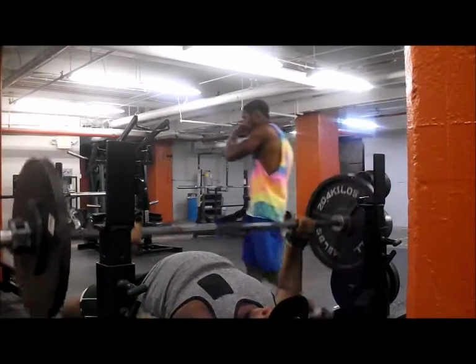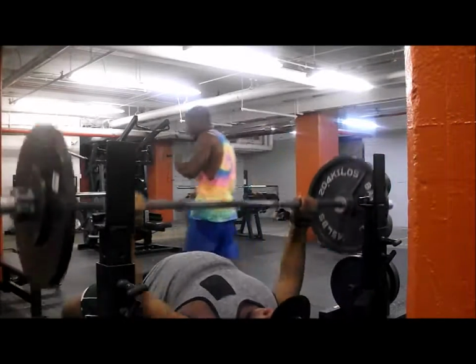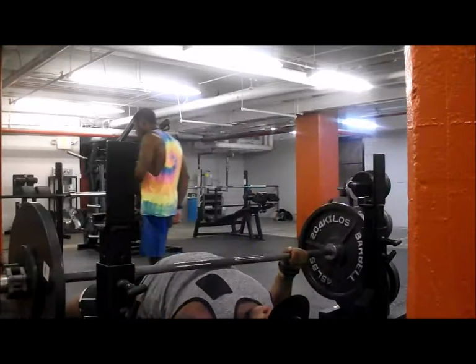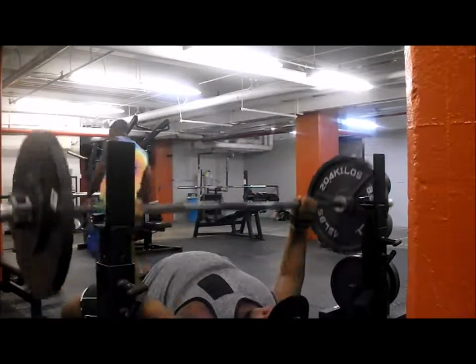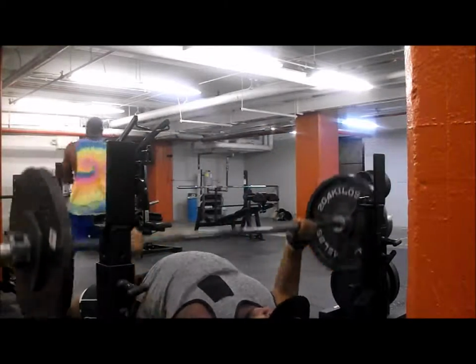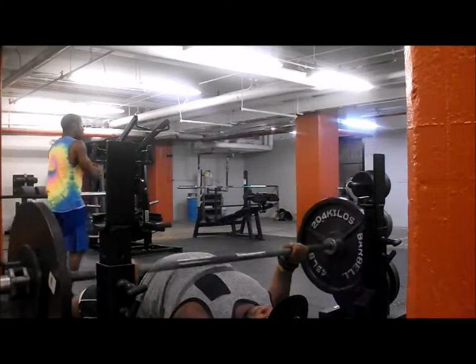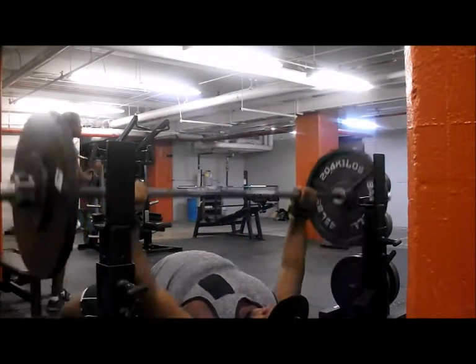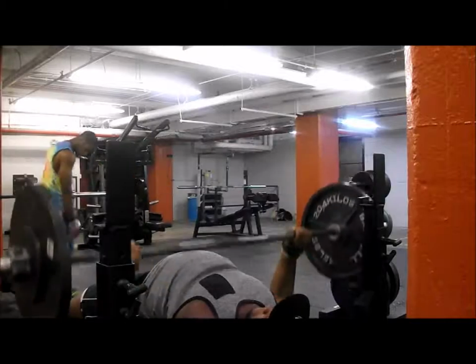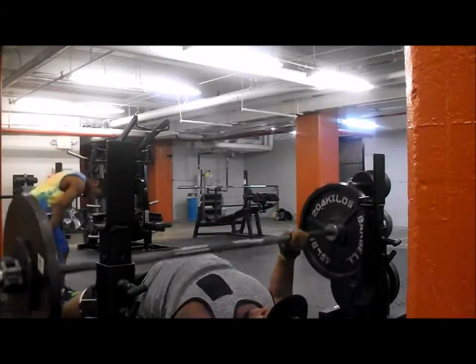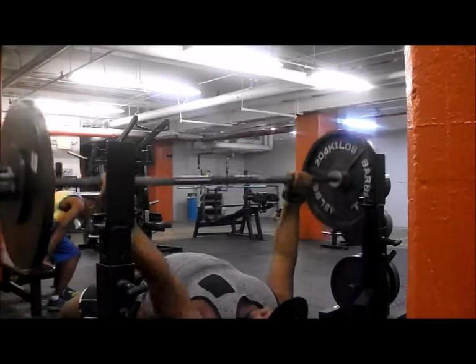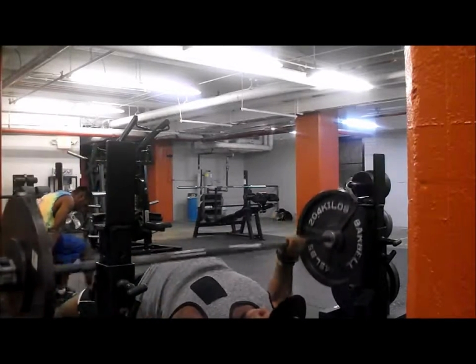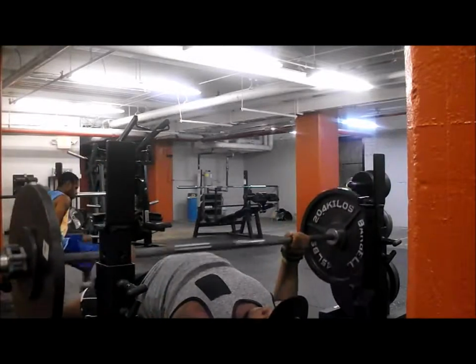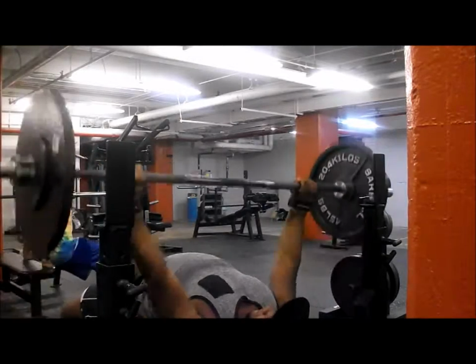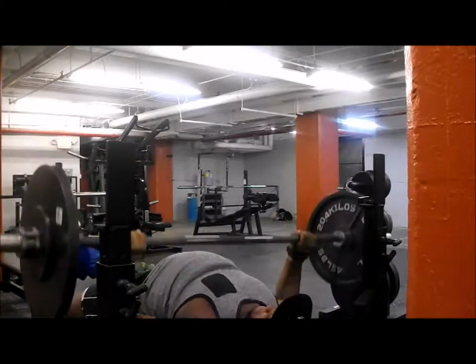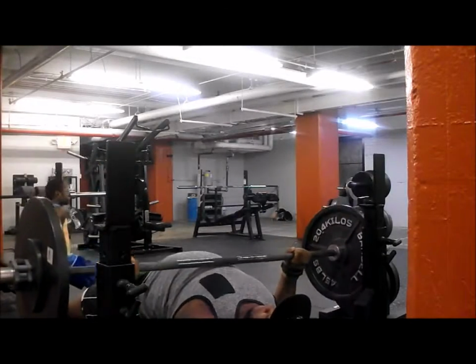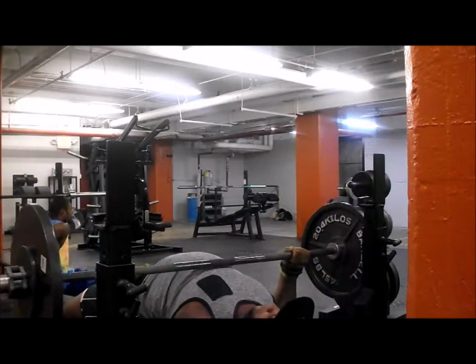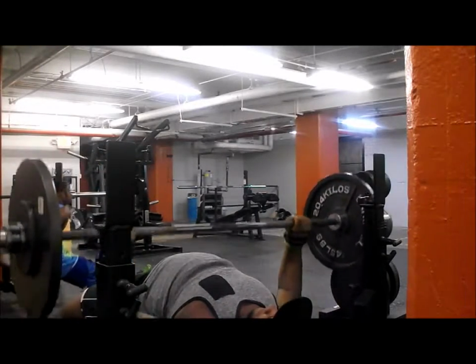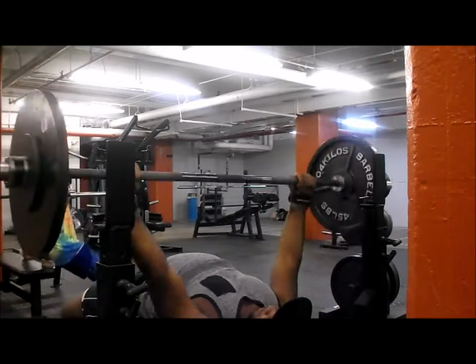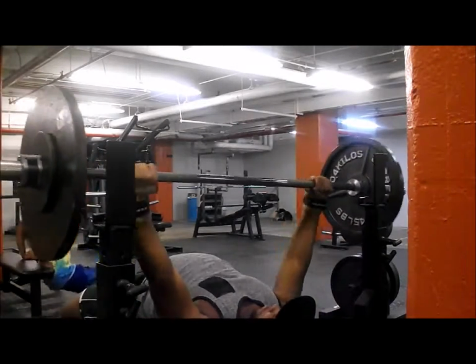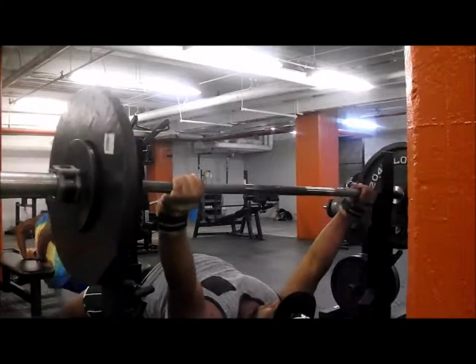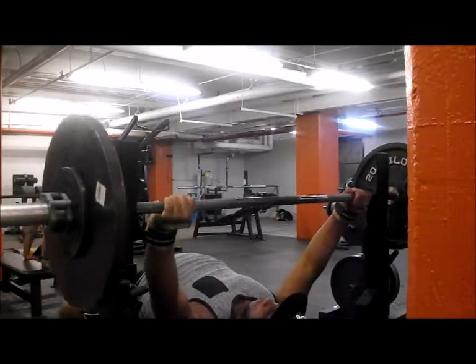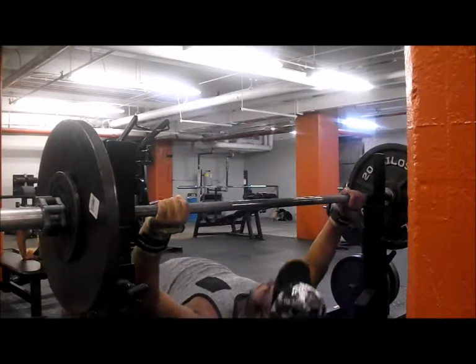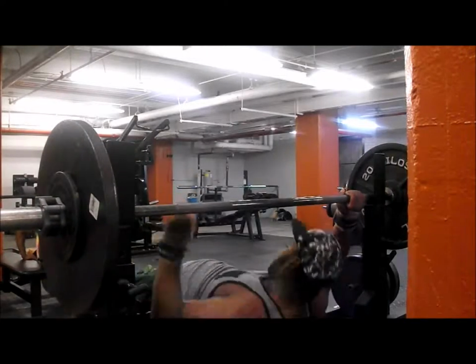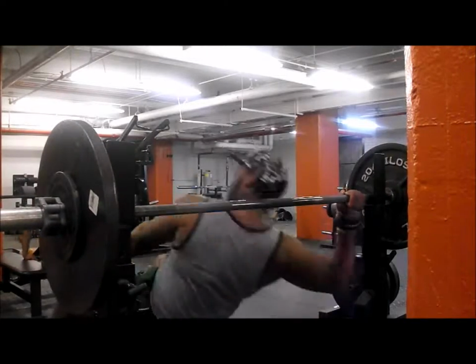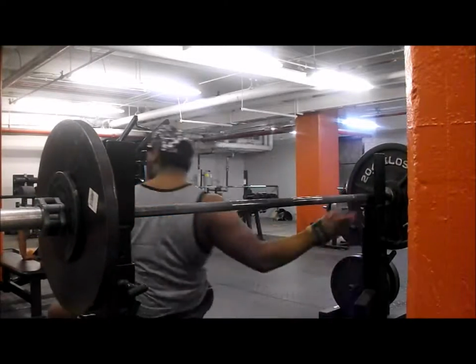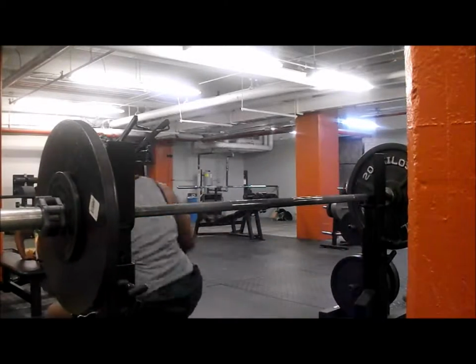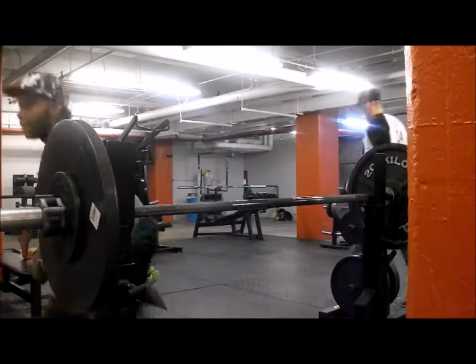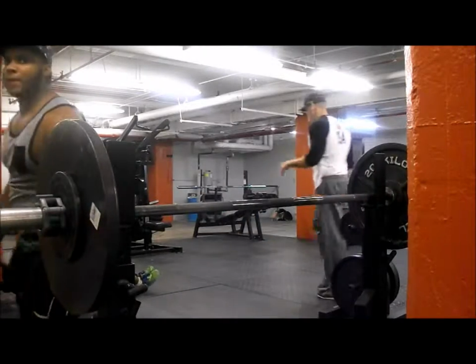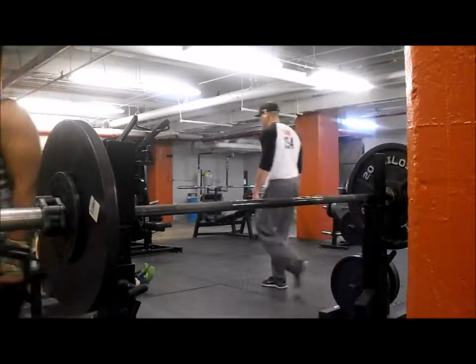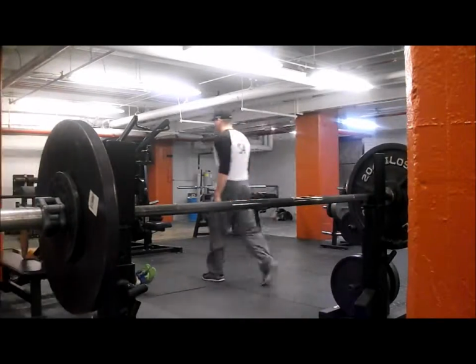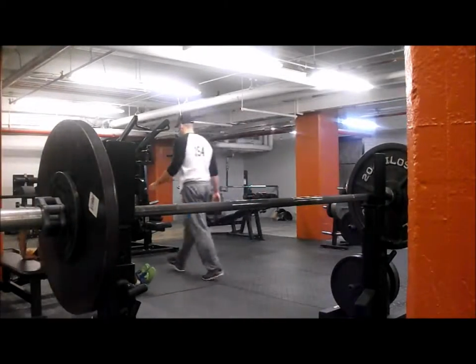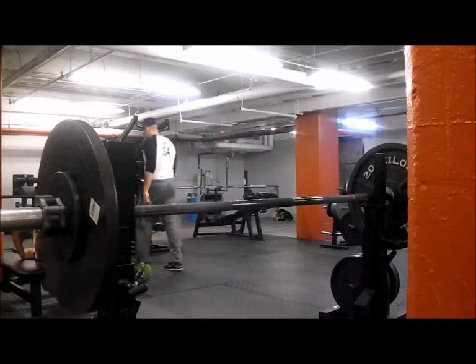This set my back was cramping up real bad, so I had to change the style of my arch. You're gonna see it with the next set here. As you can see with the very last few sets, it got hard.